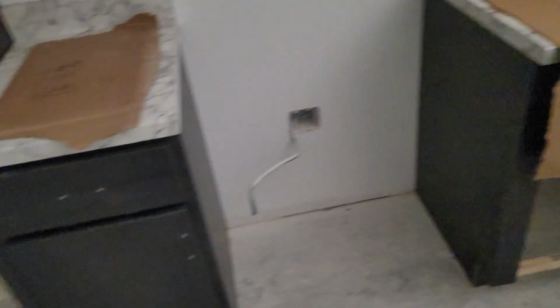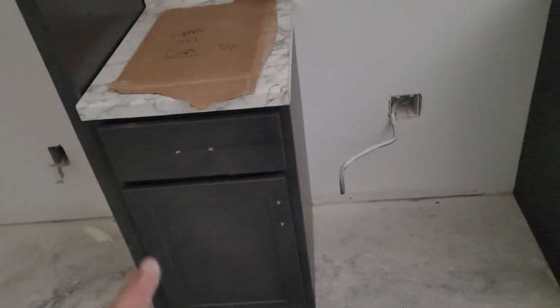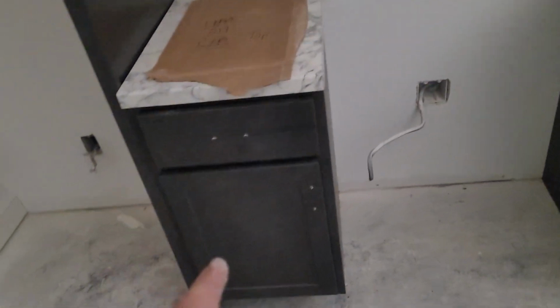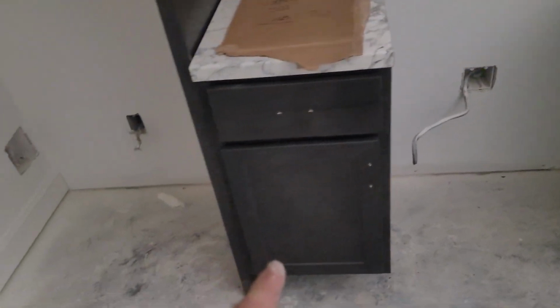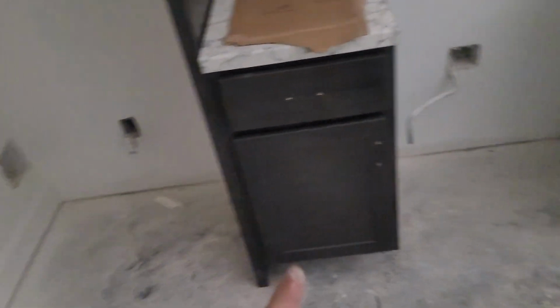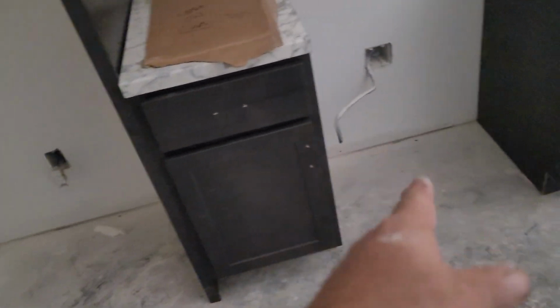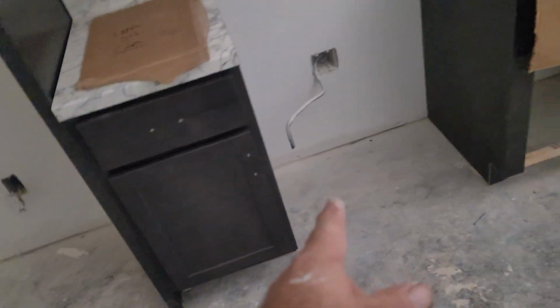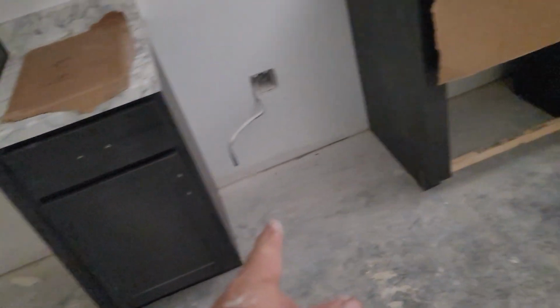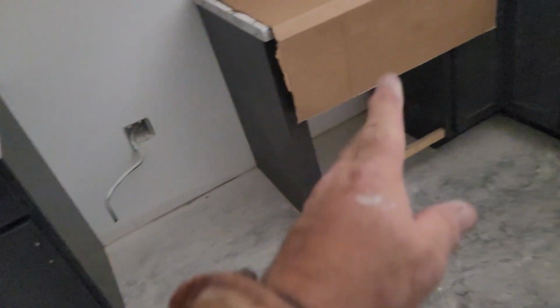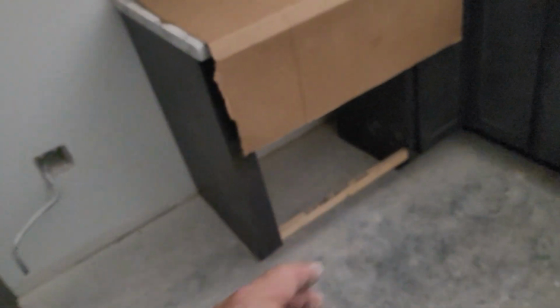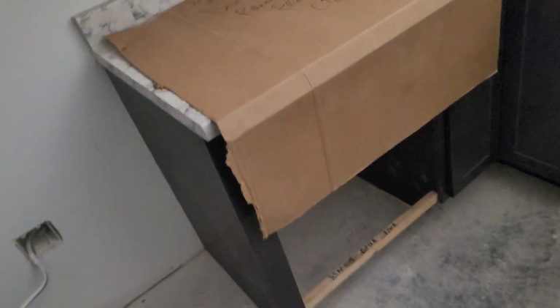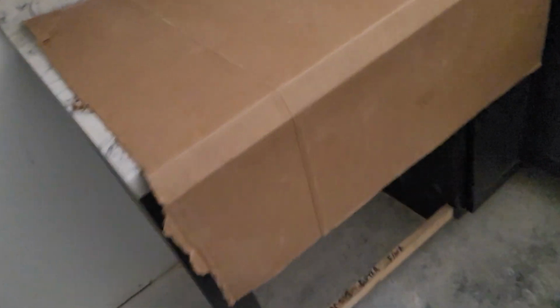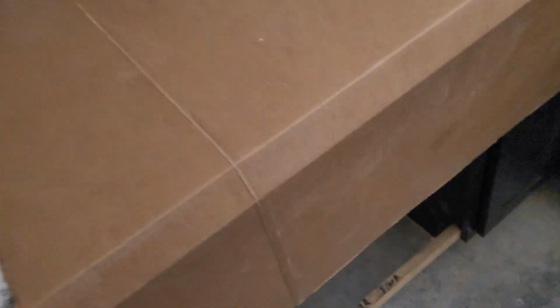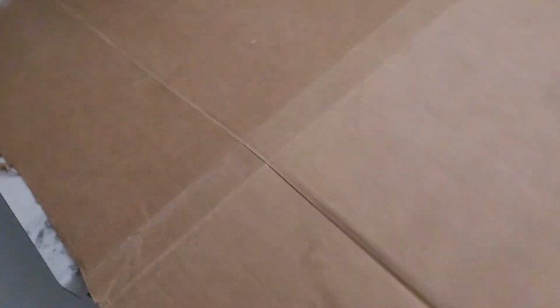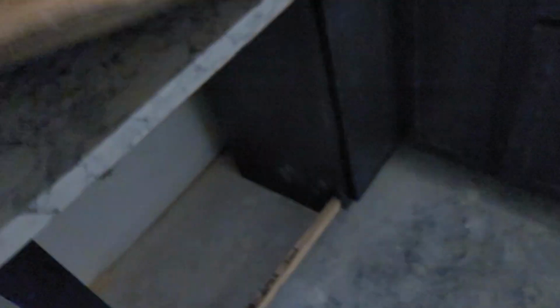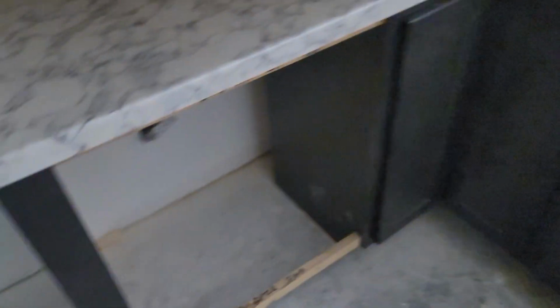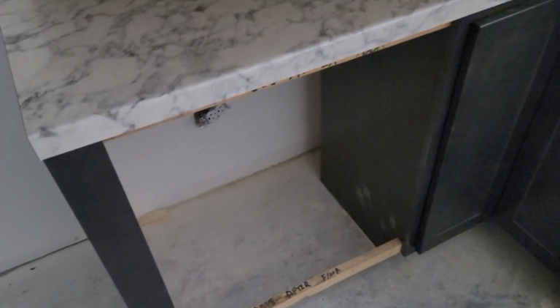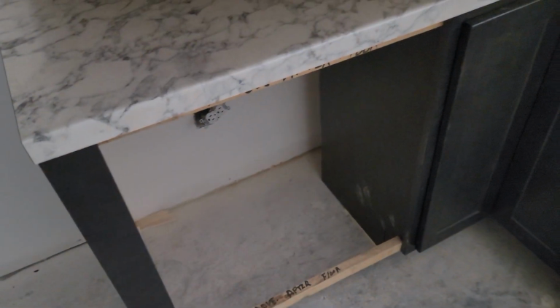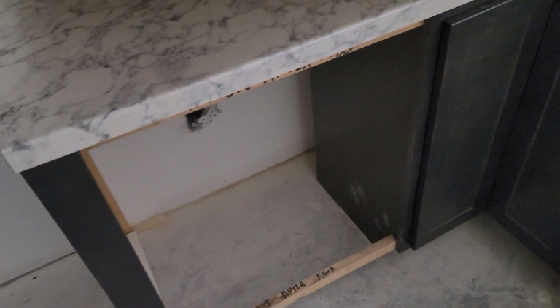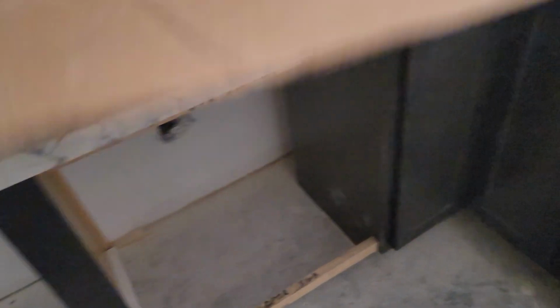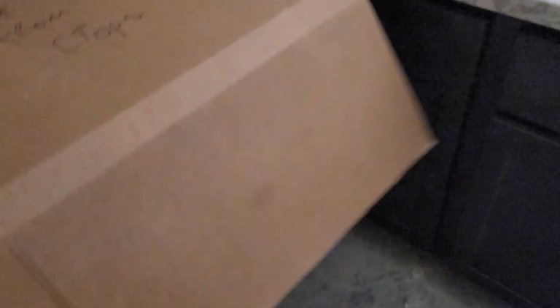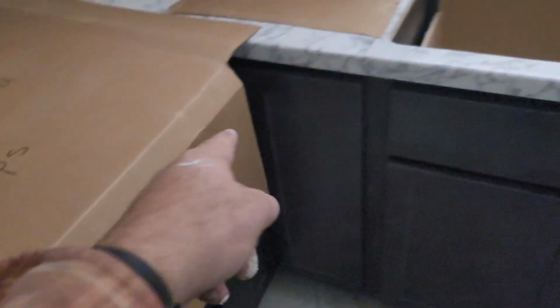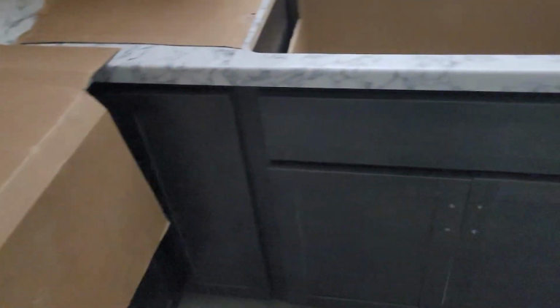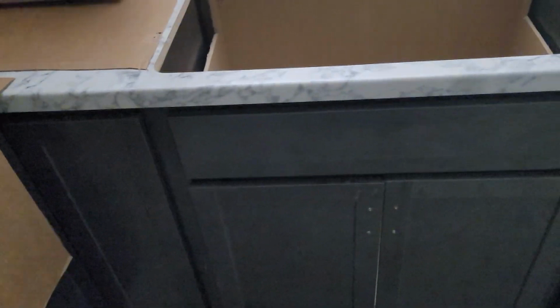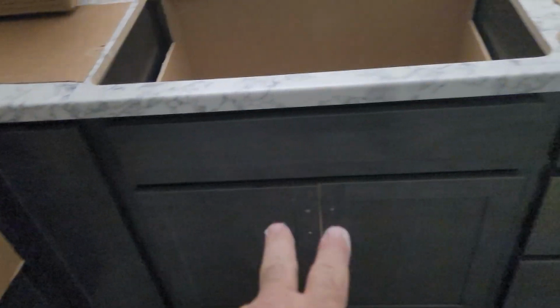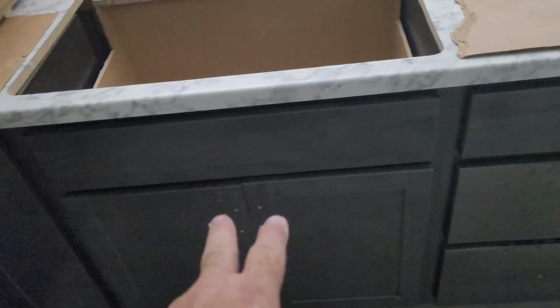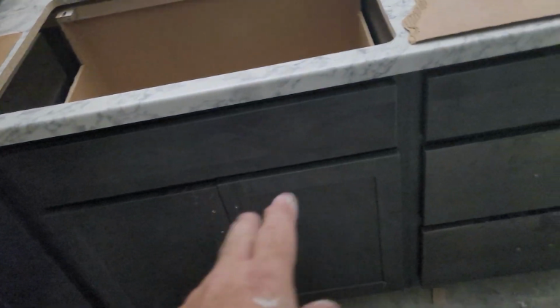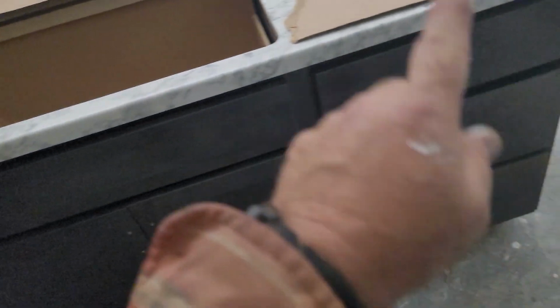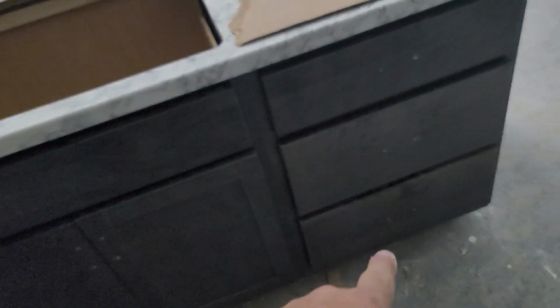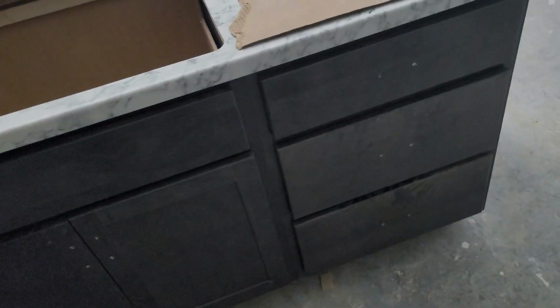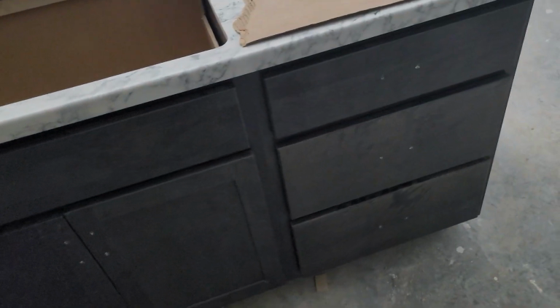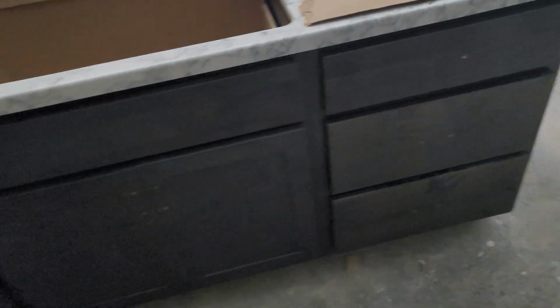Here on this one we've got an 18-inch base, 30-inch stove, 24 and a quarter, and 24 and 3/16 opening for the dishwasher, corner cabinet. Here we've got the sink base and then a three-set drawers on the right-hand side.